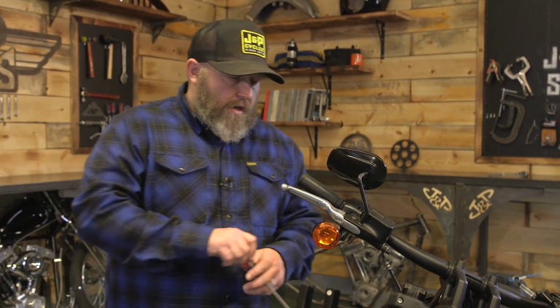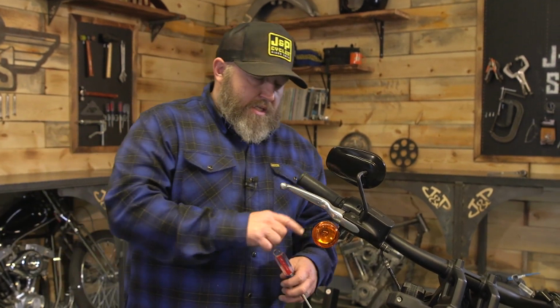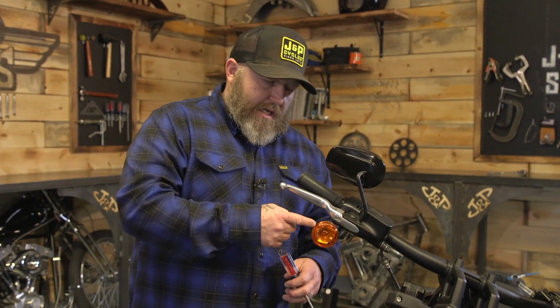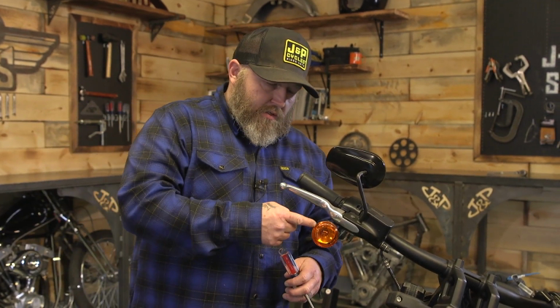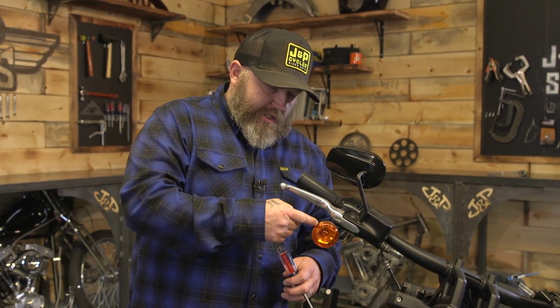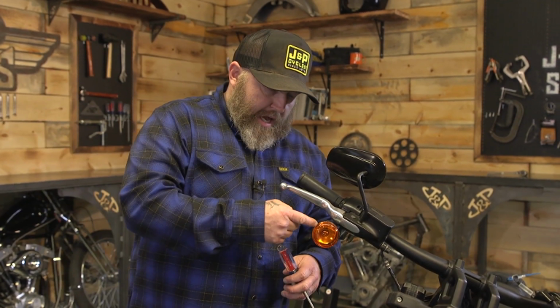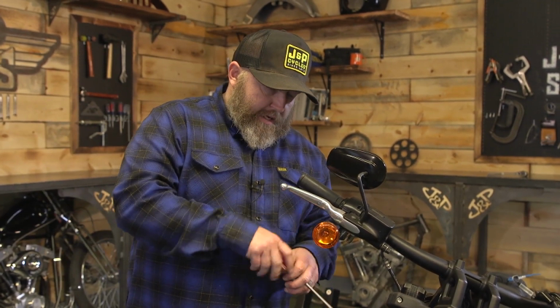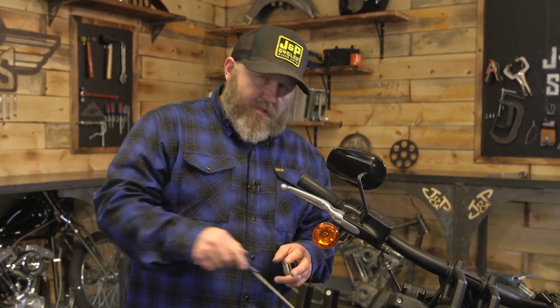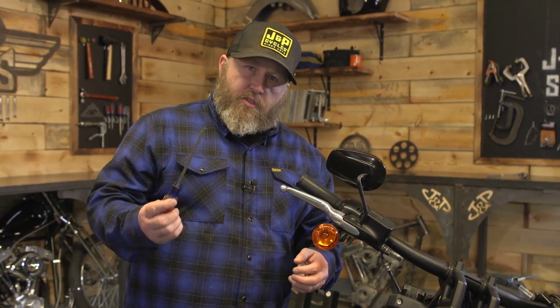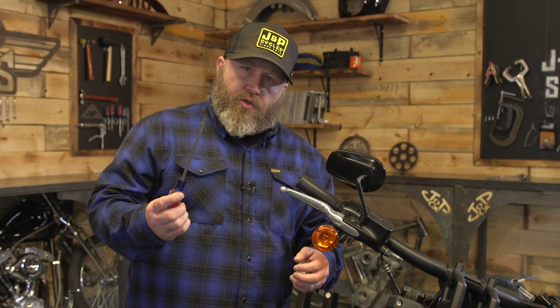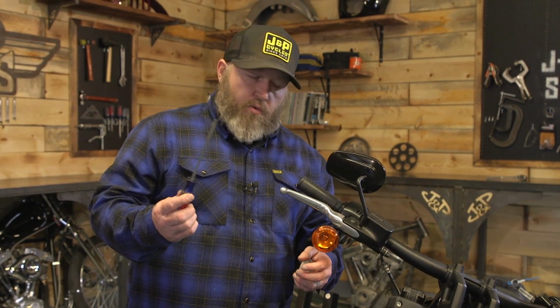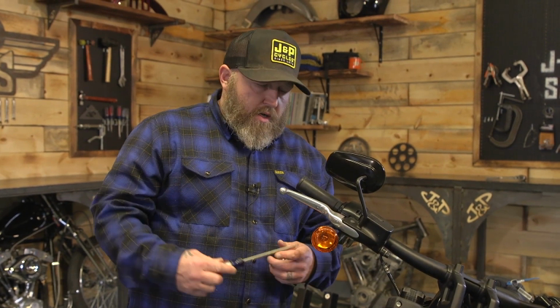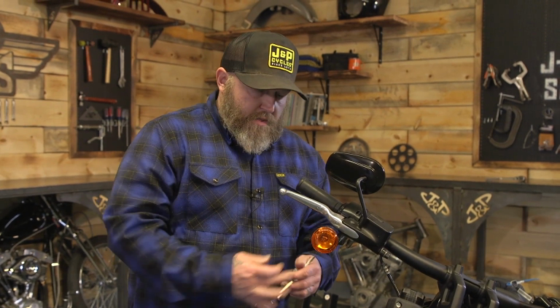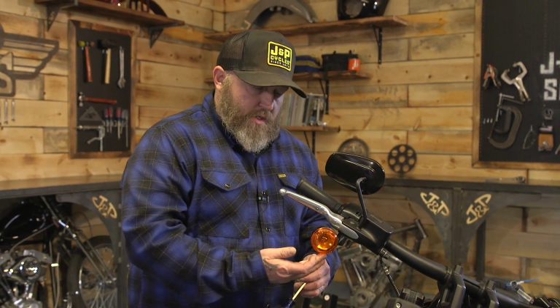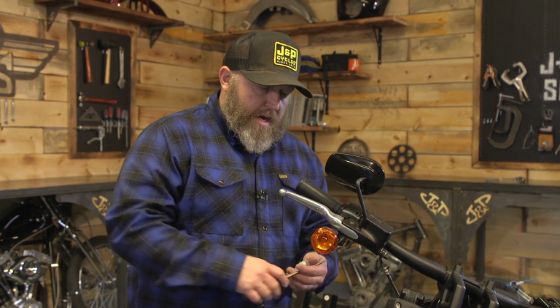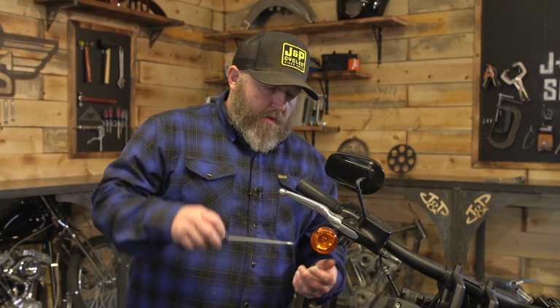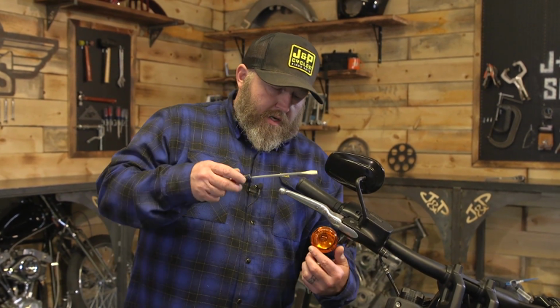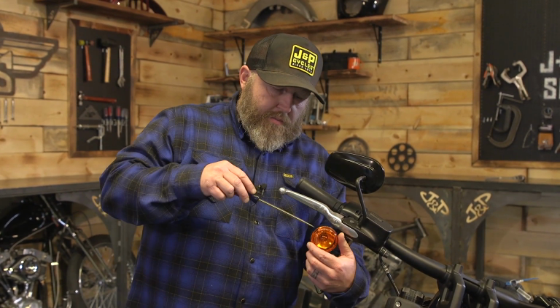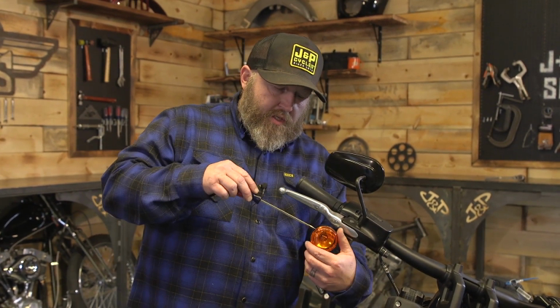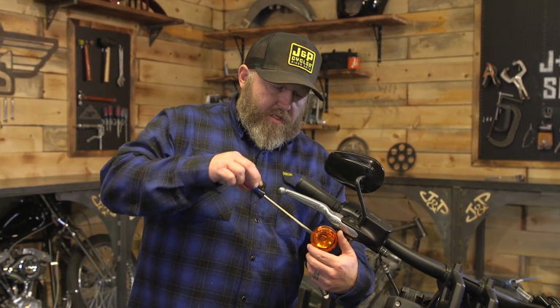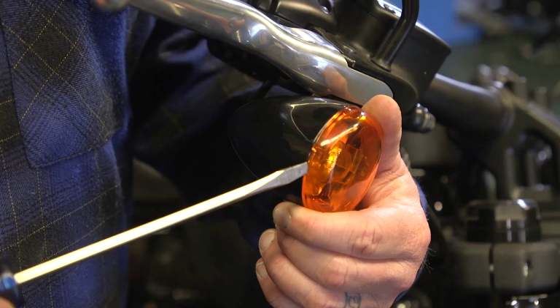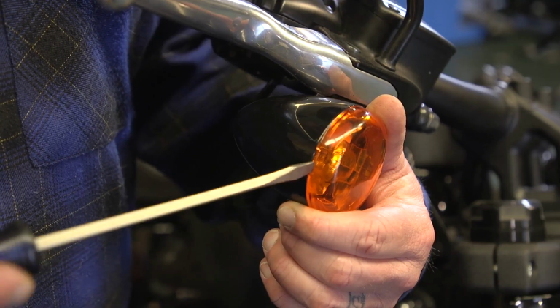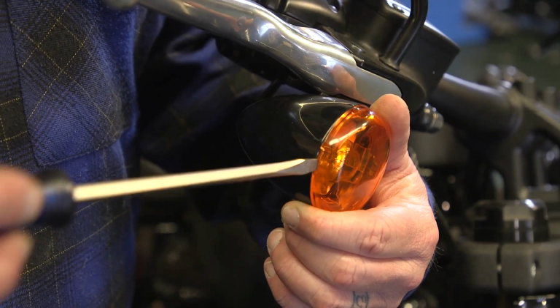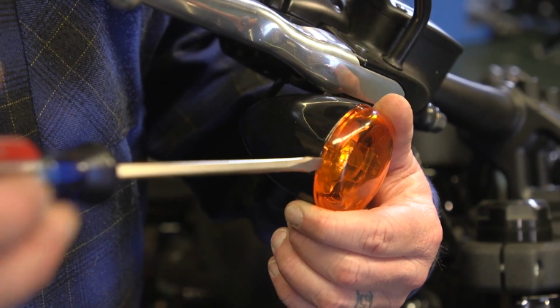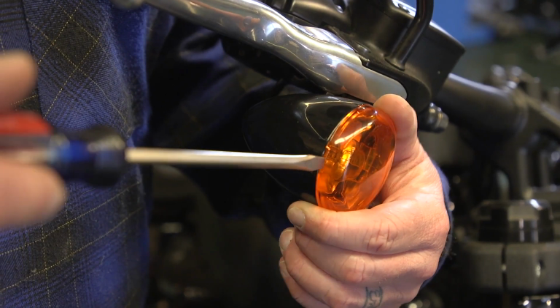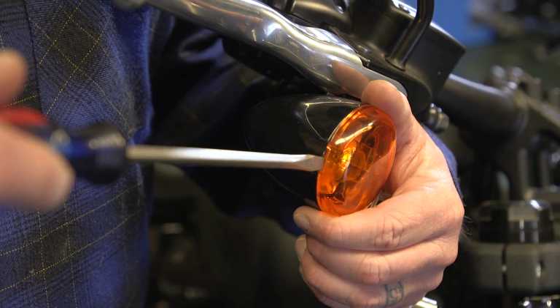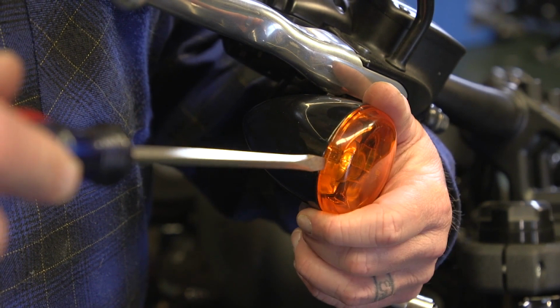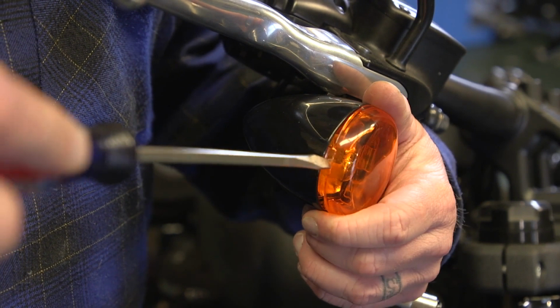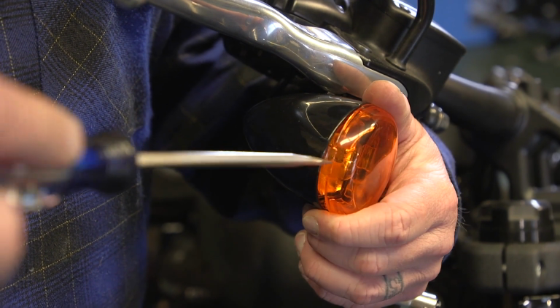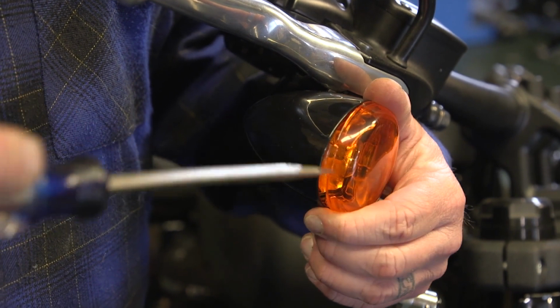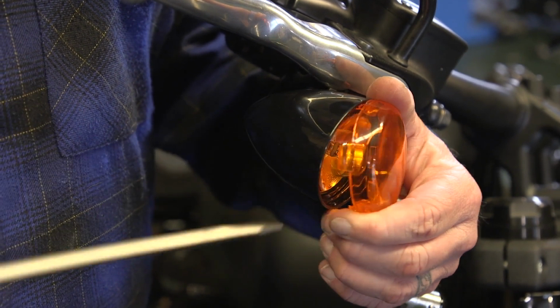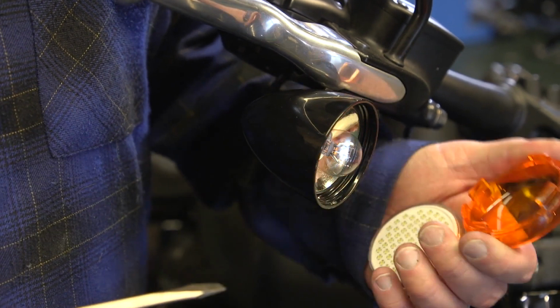There's a tiny little slot in there and that's what we need the screwdriver for. Sometimes it's on the bottom, sometimes you can see it really easy. You're just going to put the screwdriver in there and turn it and it's going to pop right off.